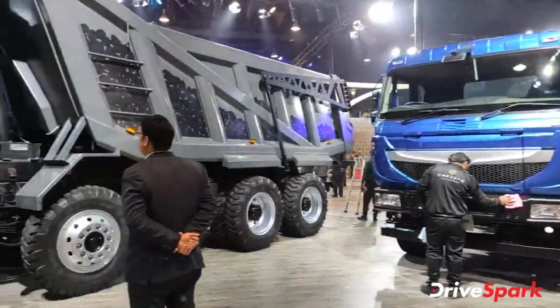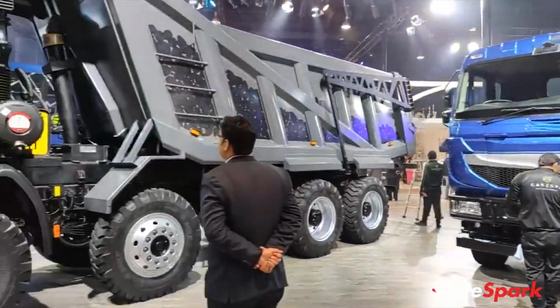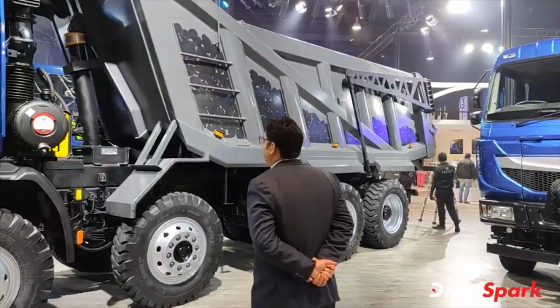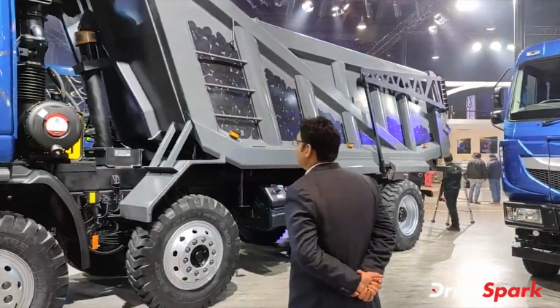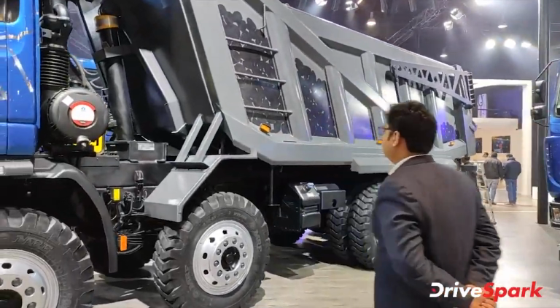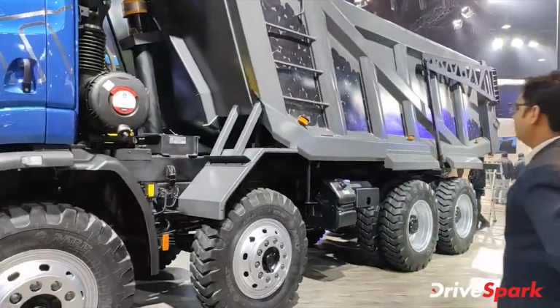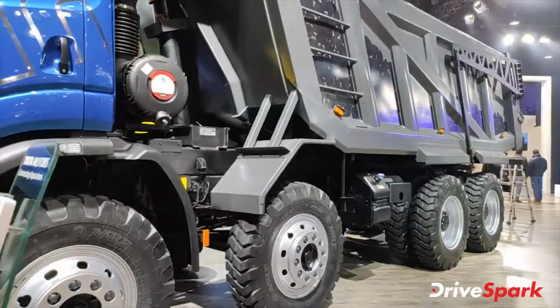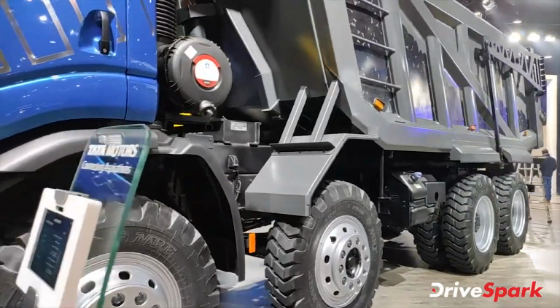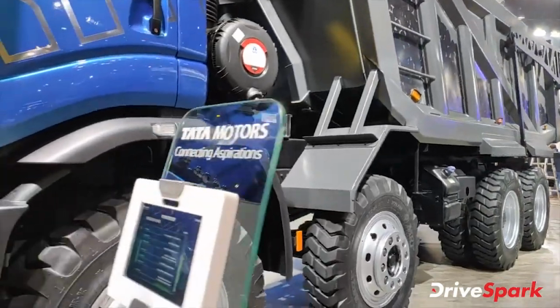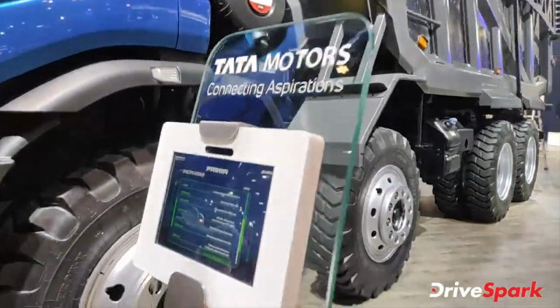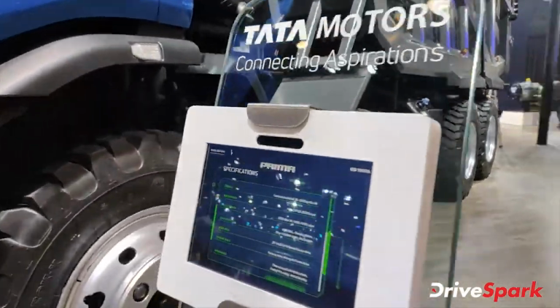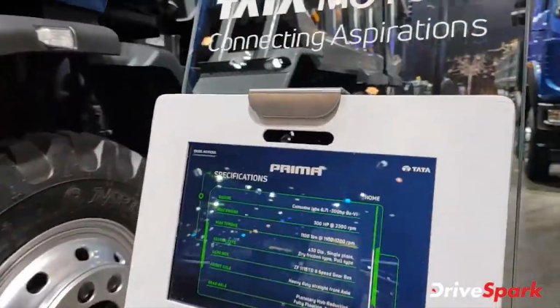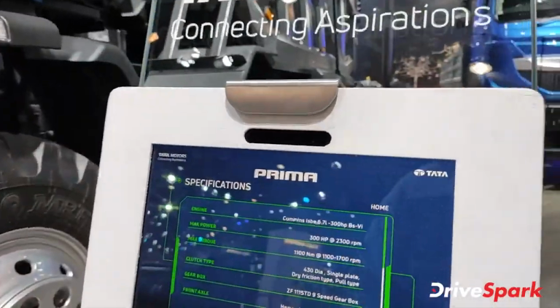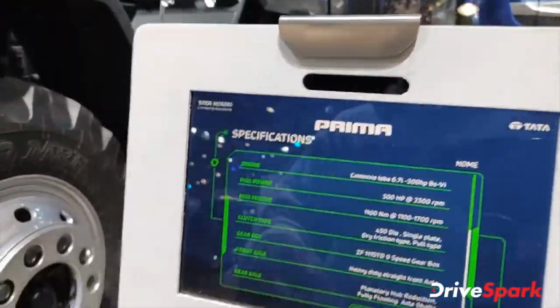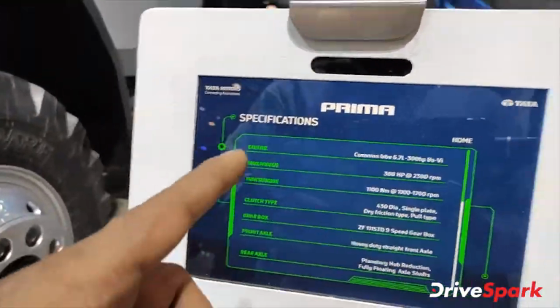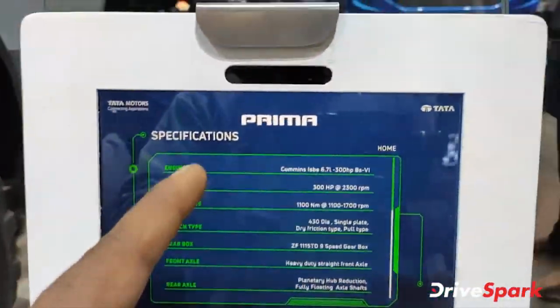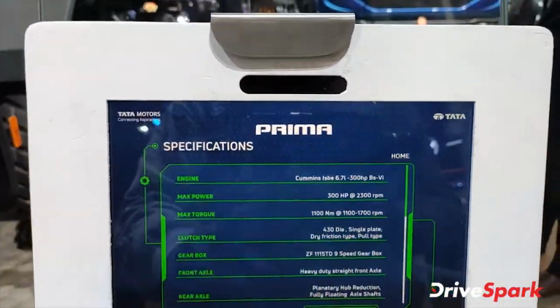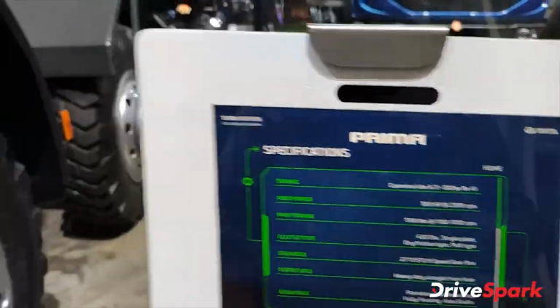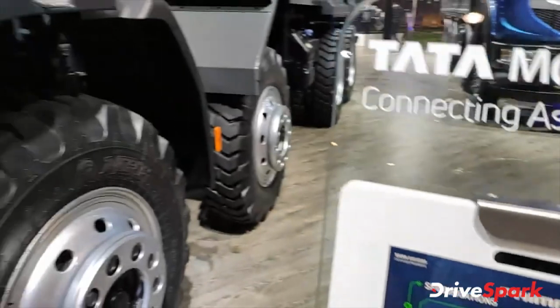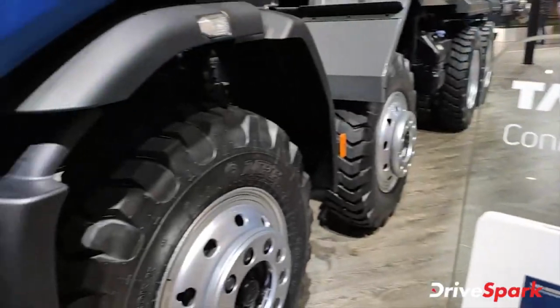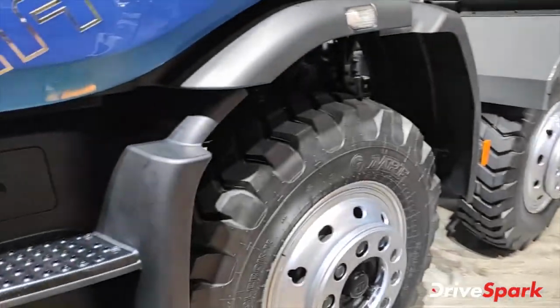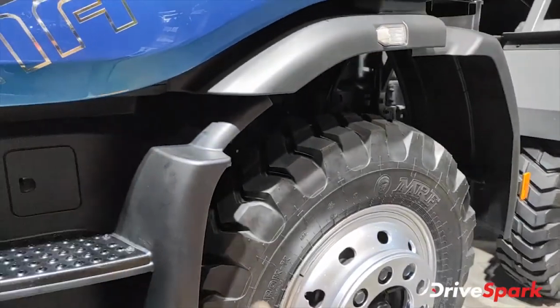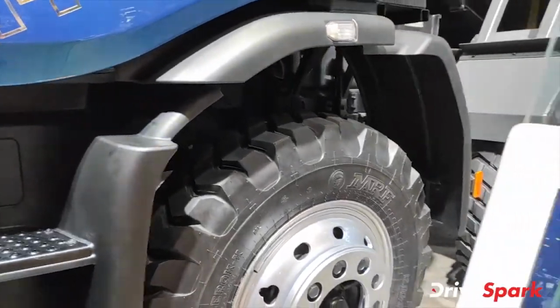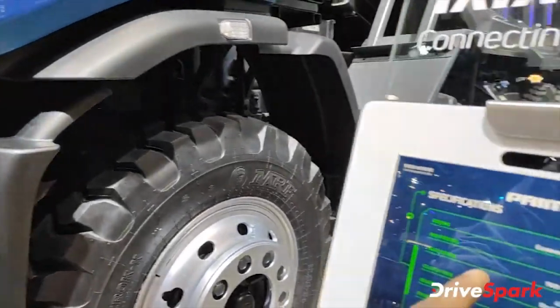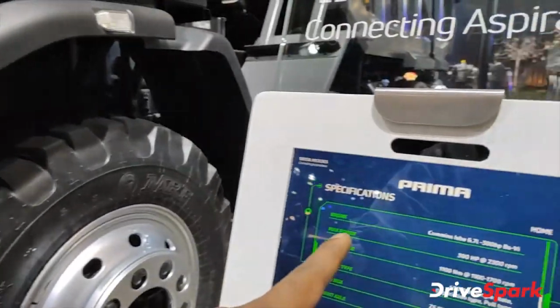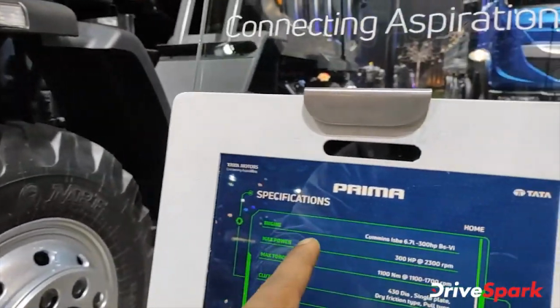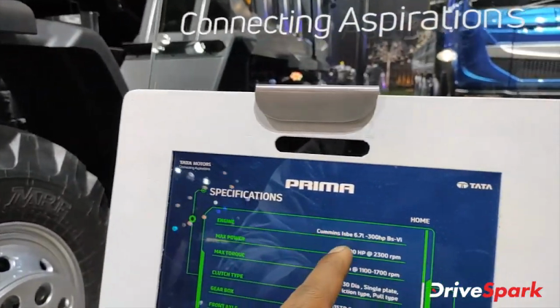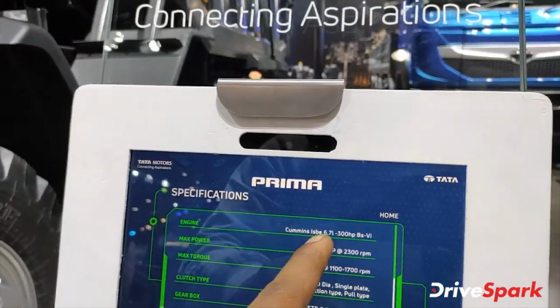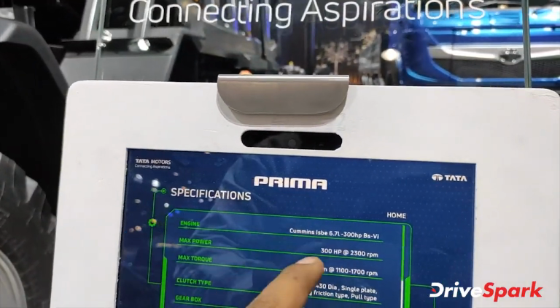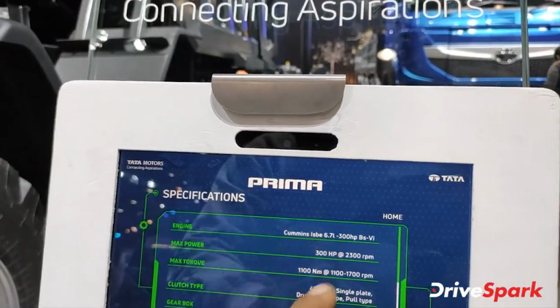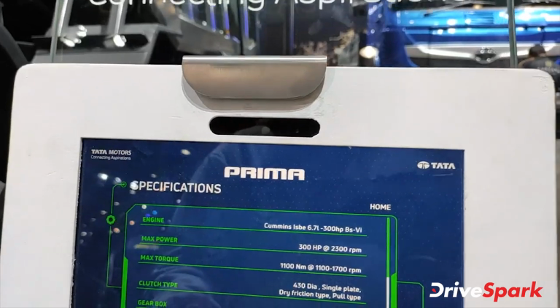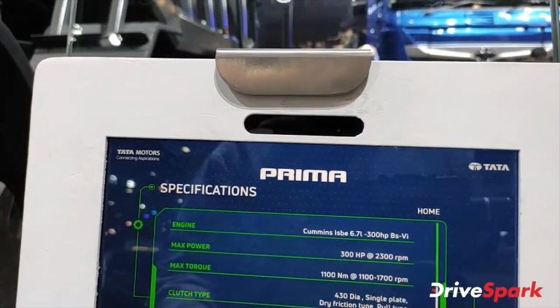And this is a dumper — the Tata Prima. So the Prima, this is the Tata Prima, and the engine specification is the Cummins 6.7 liter.